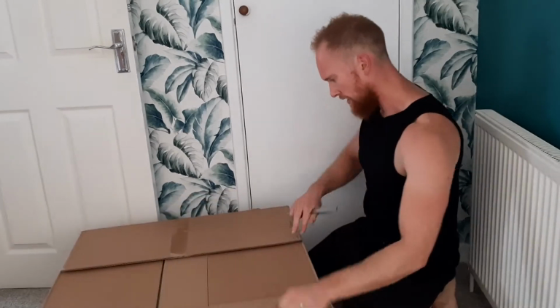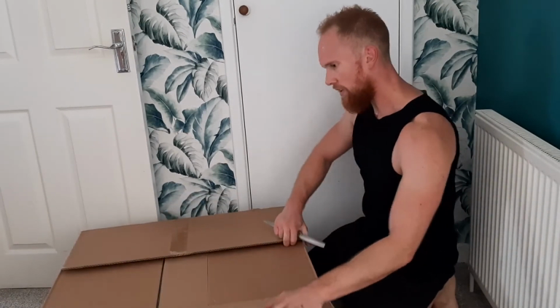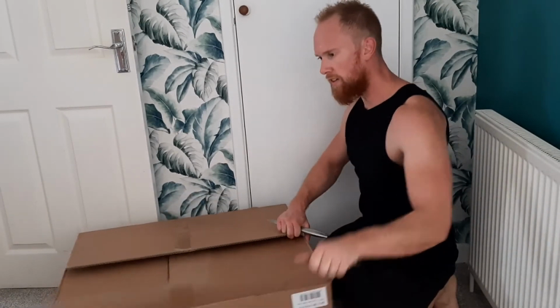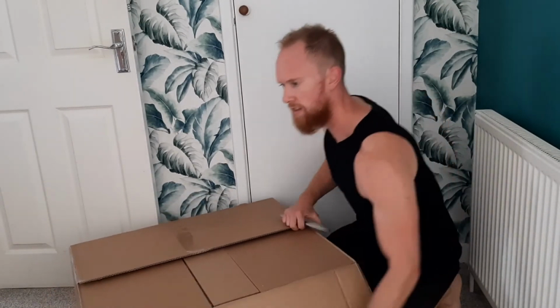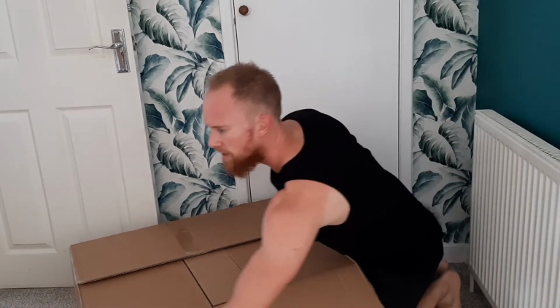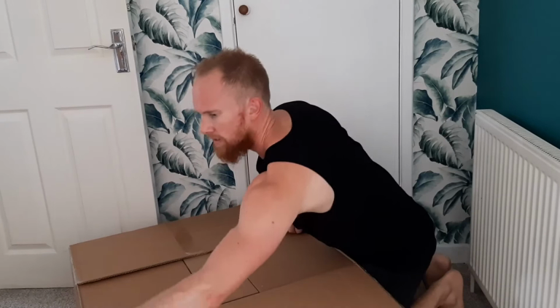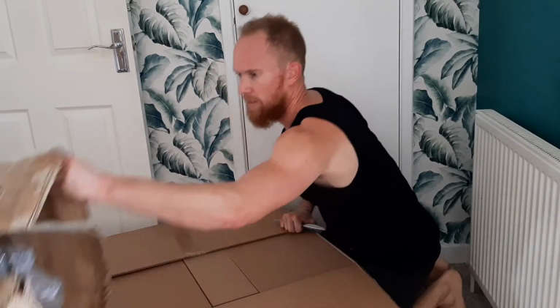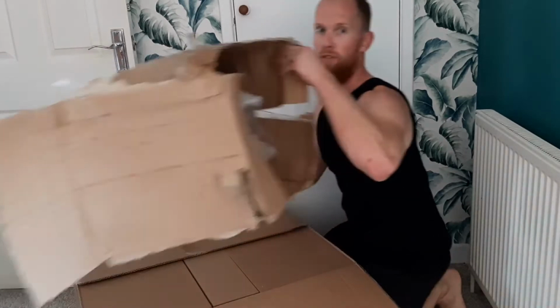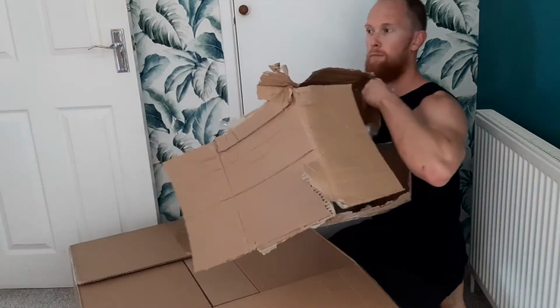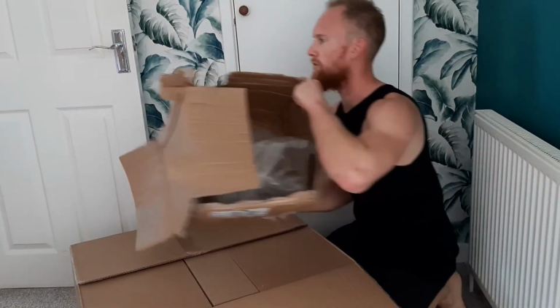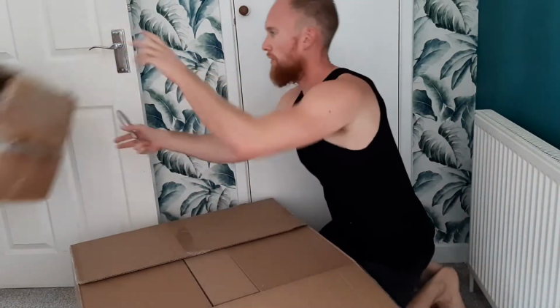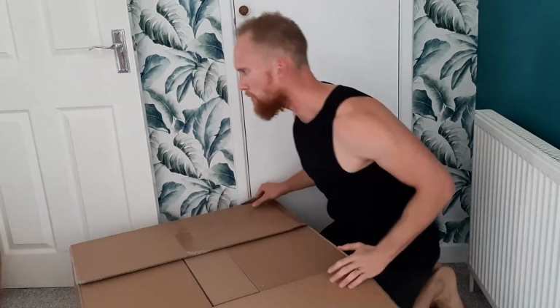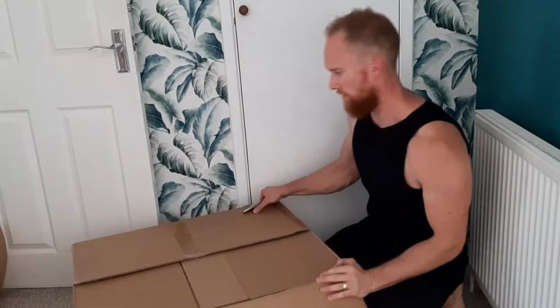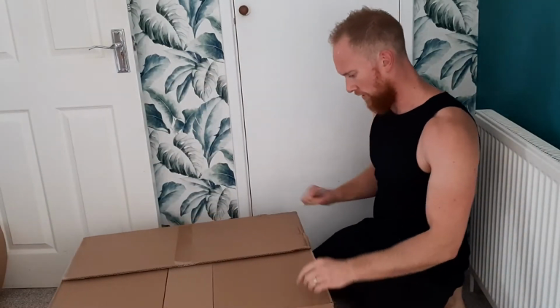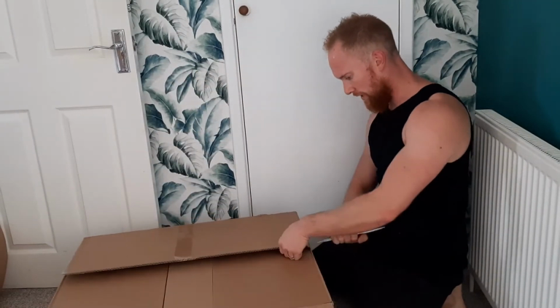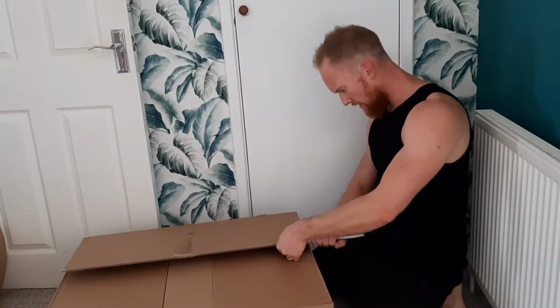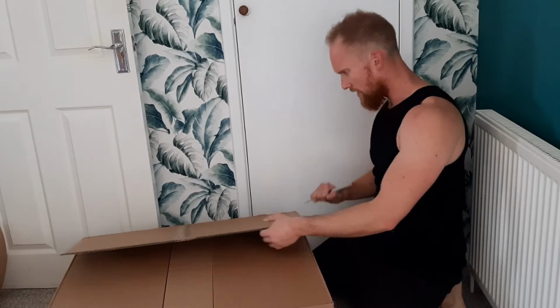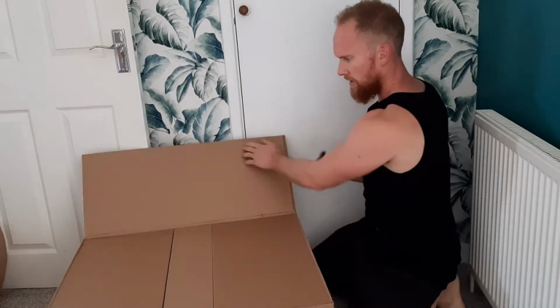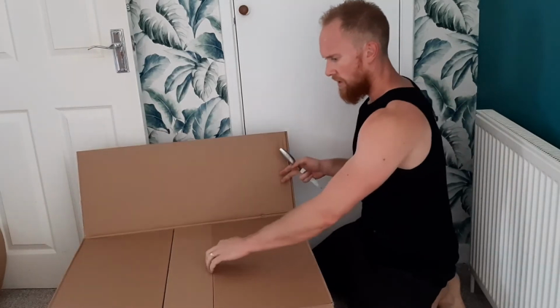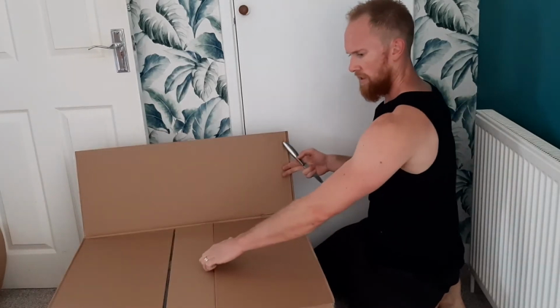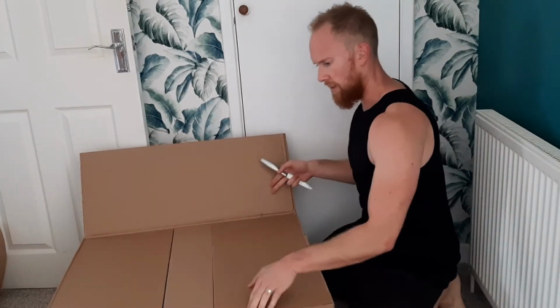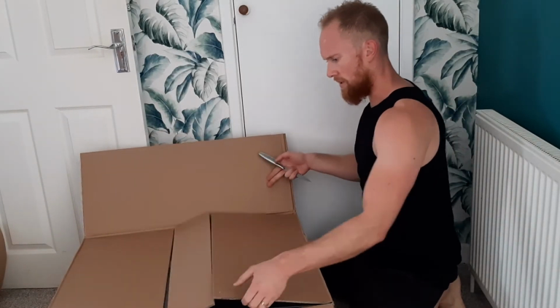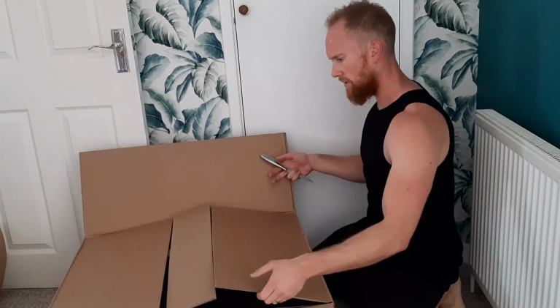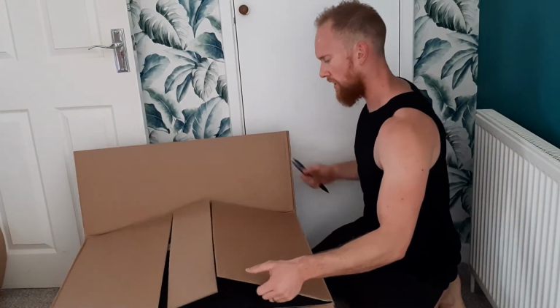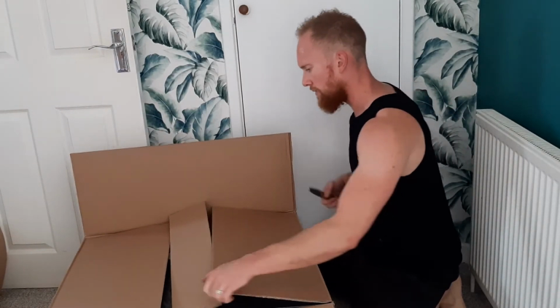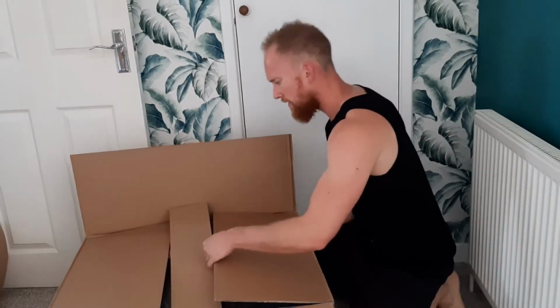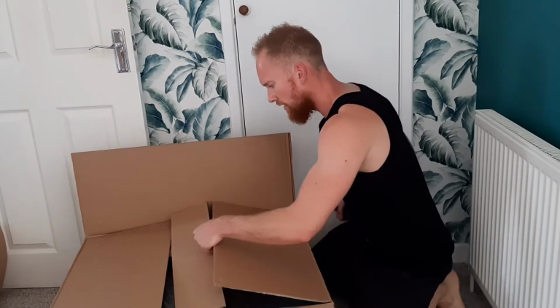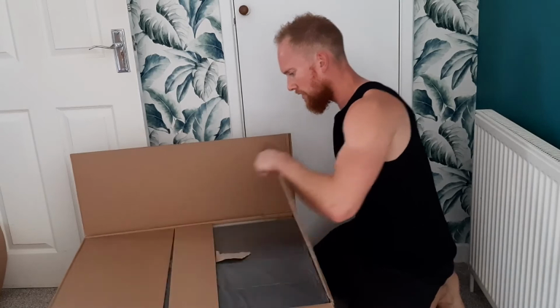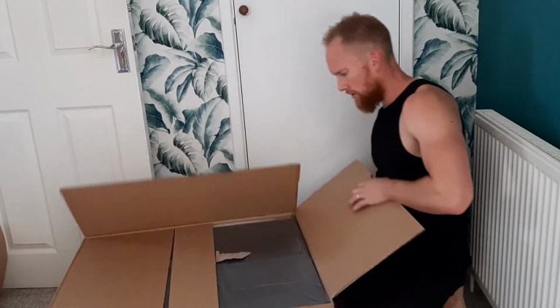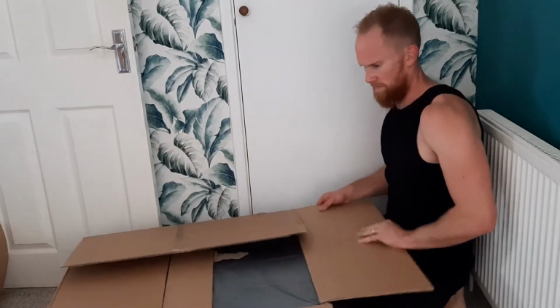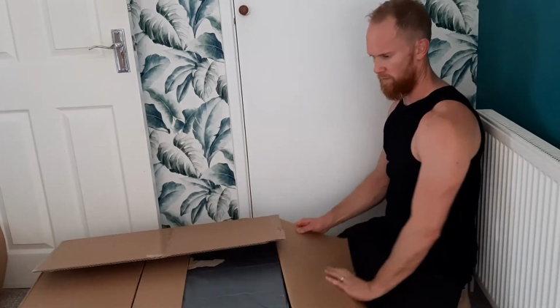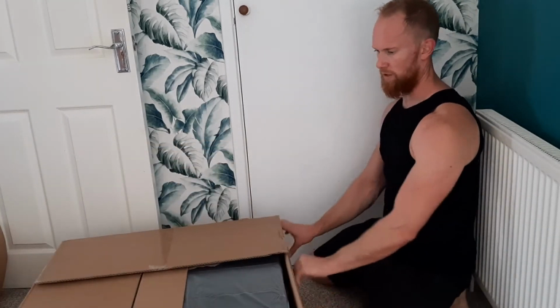And that's the box for the Slam Ball which also arrived today. Good packaging — alright, that's huge.